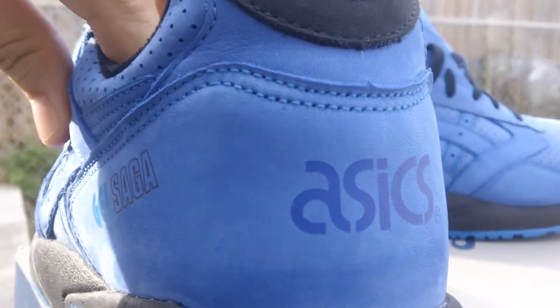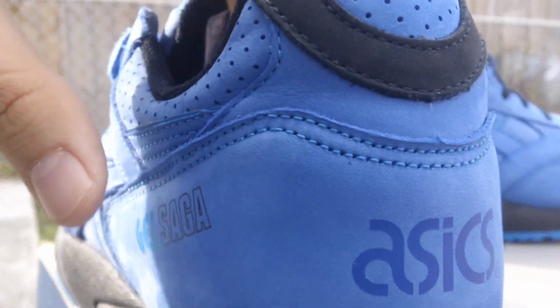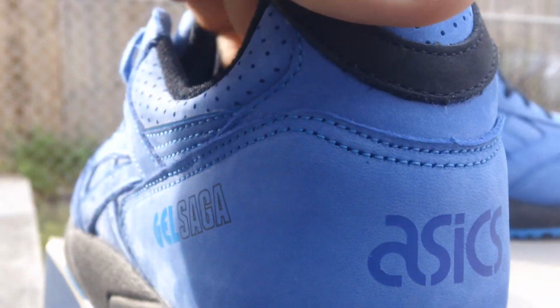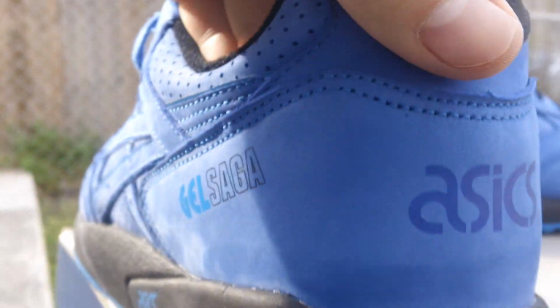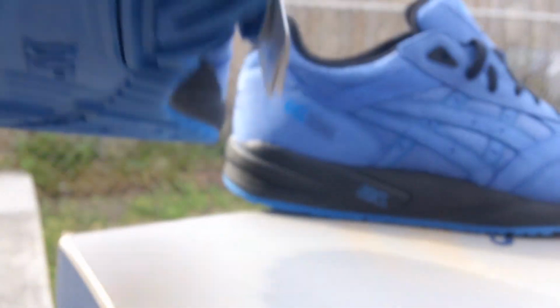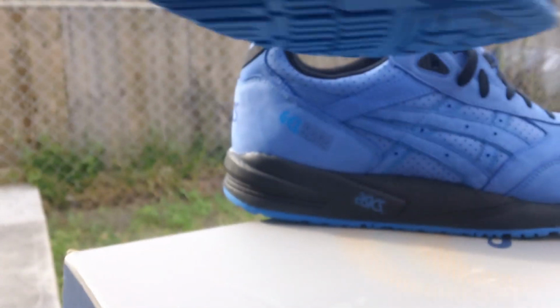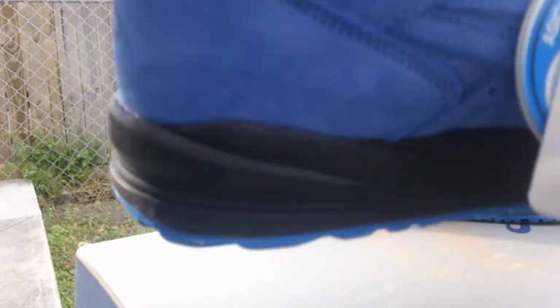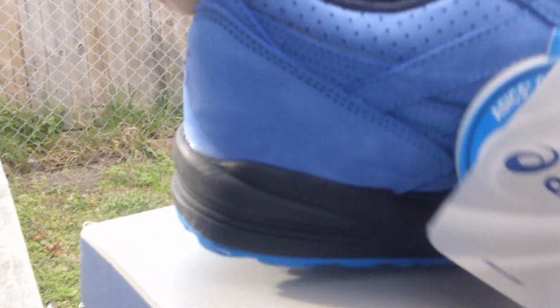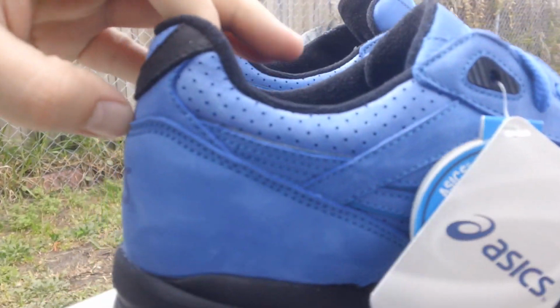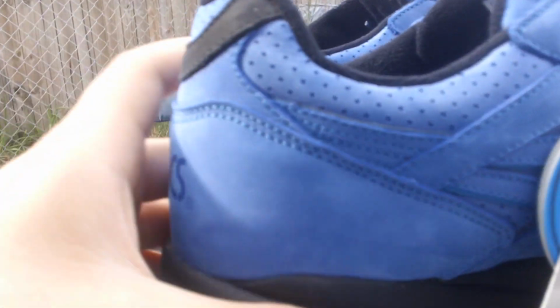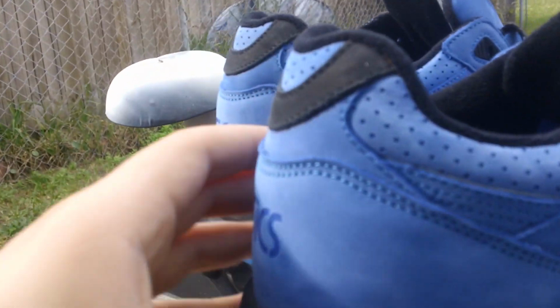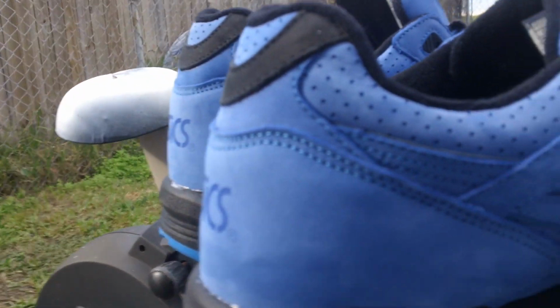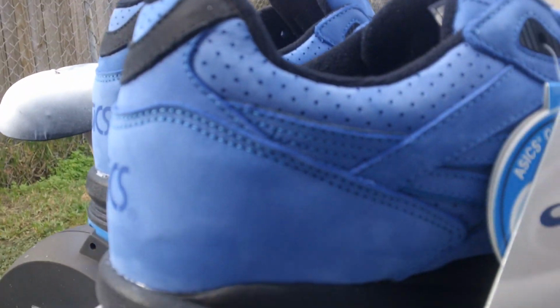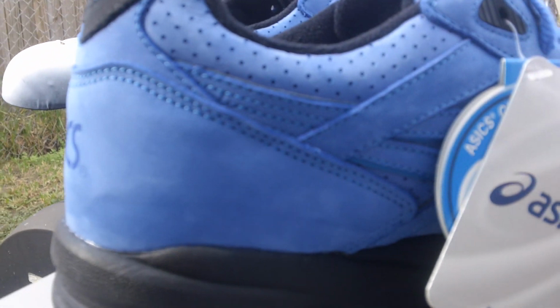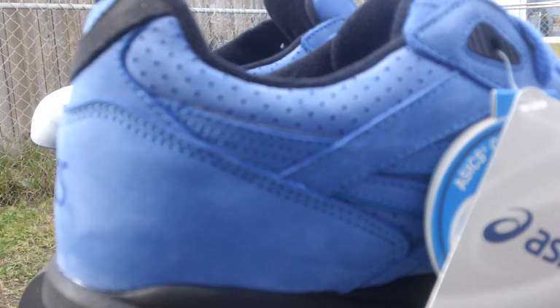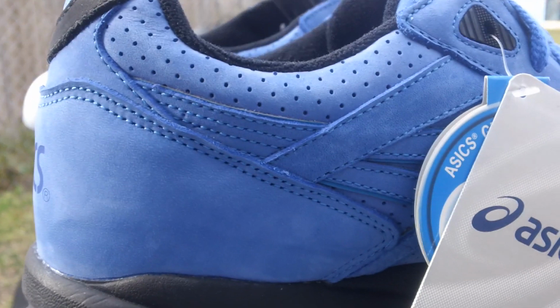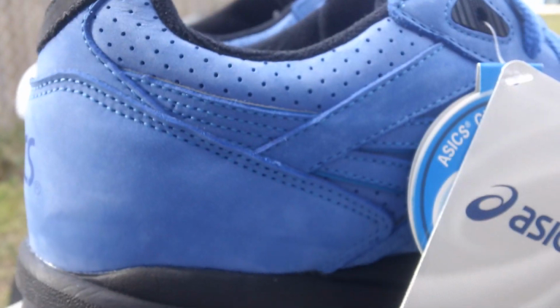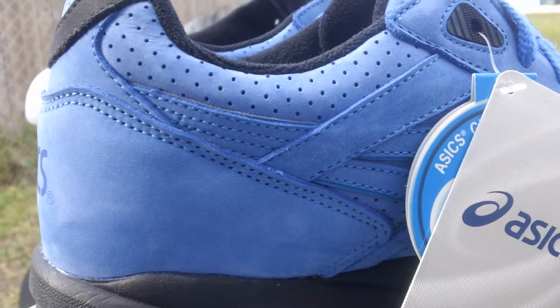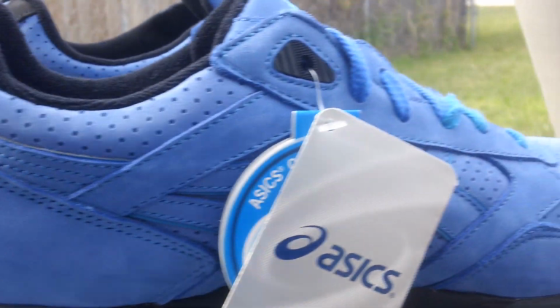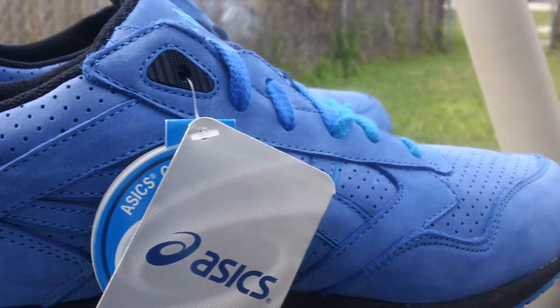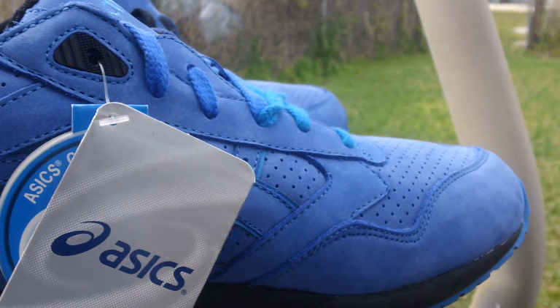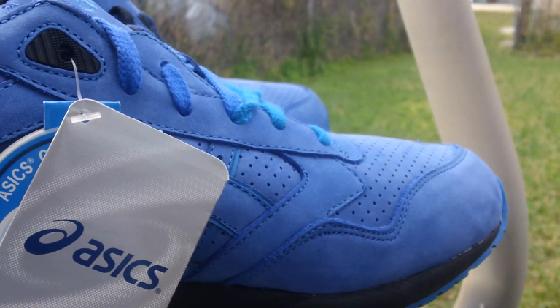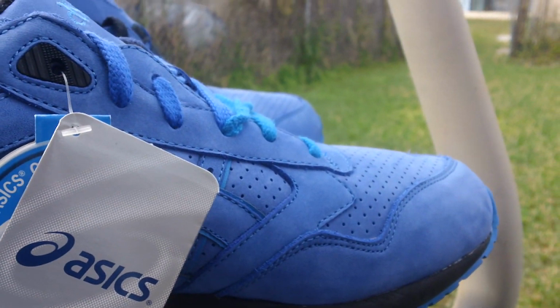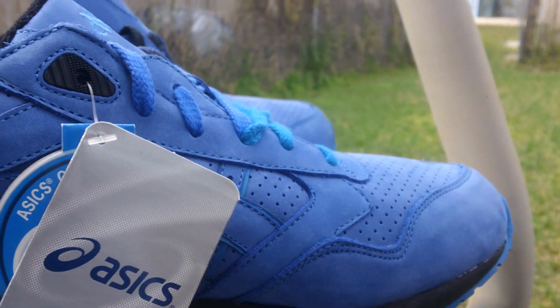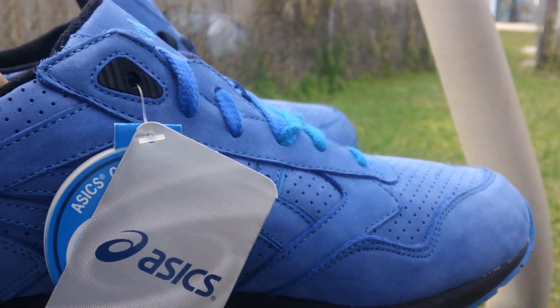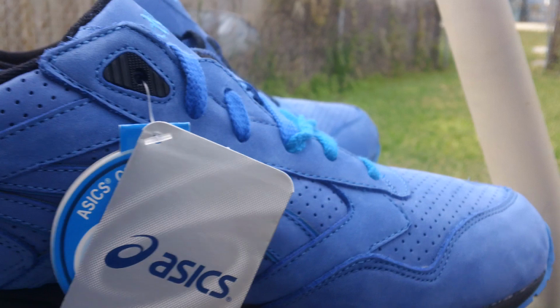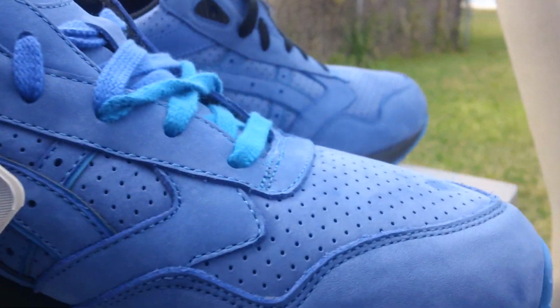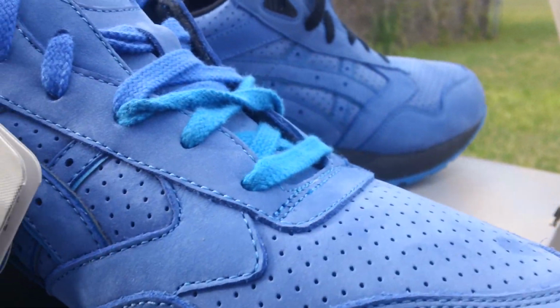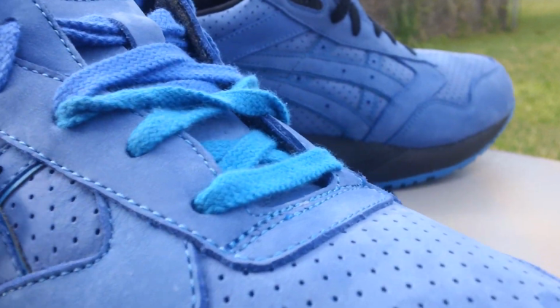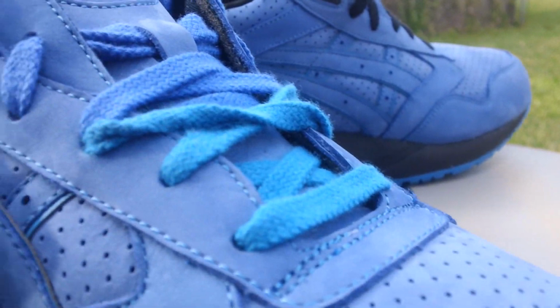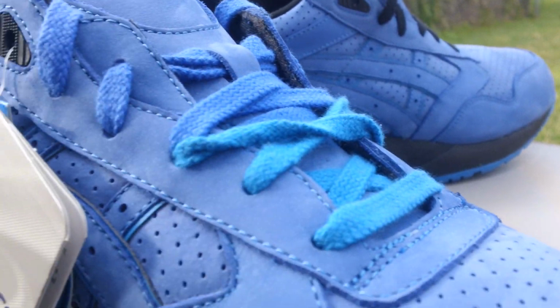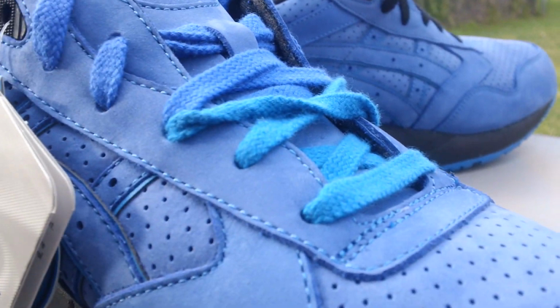I had to get mine off eBay because I wasn't unfortunately able to get any online. But I'm definitely glad I got these — yesterday I wasn't sure how glad, but today I'm 100% glad. If you're thinking about these, don't sleep on them like everybody says — cop them.